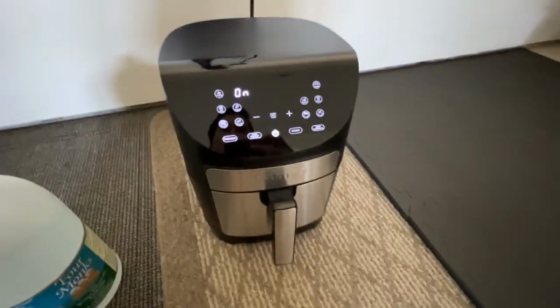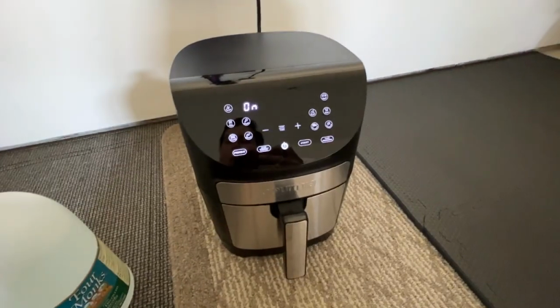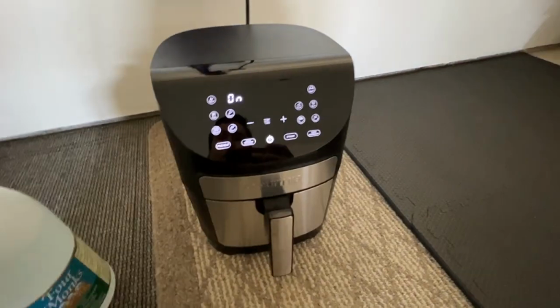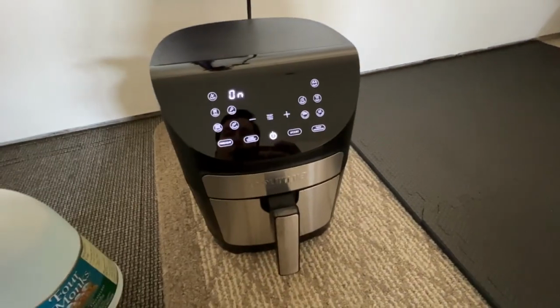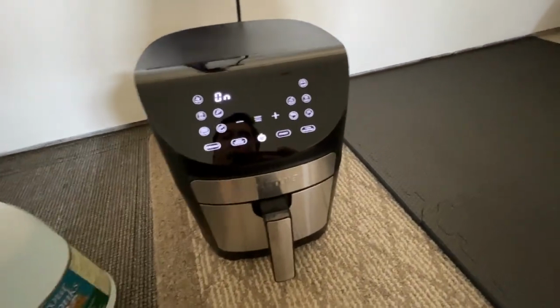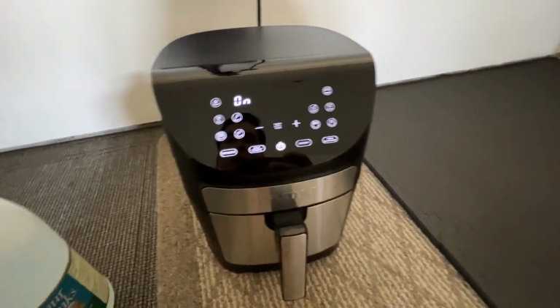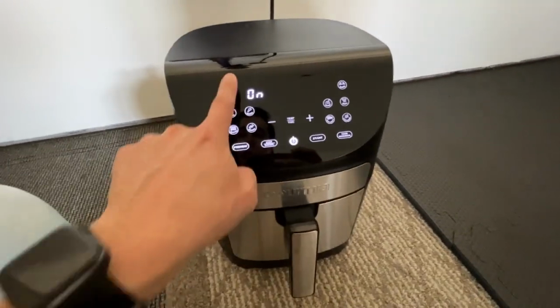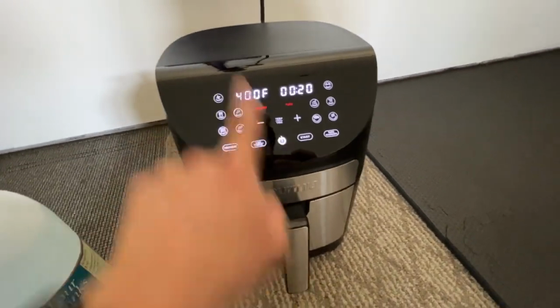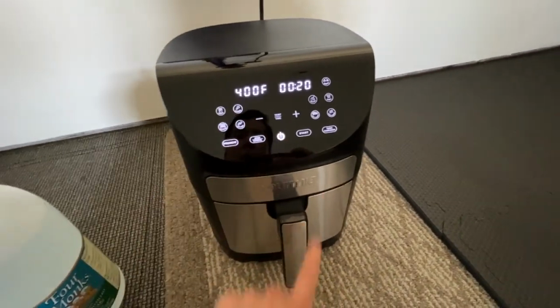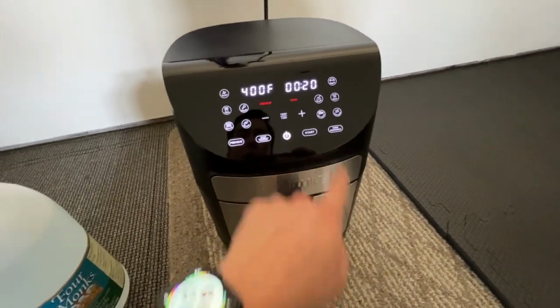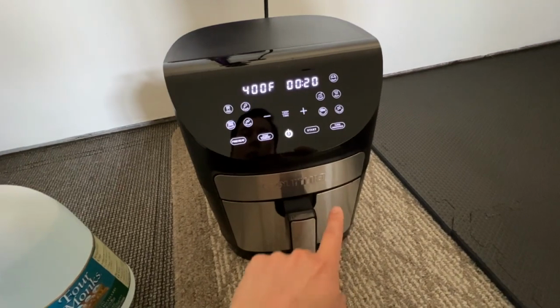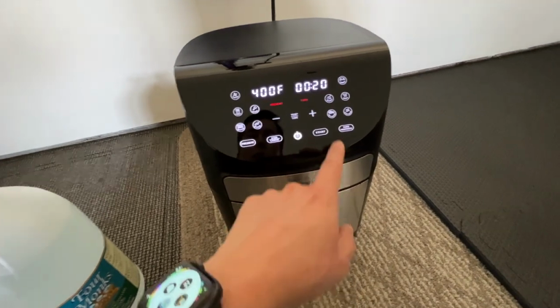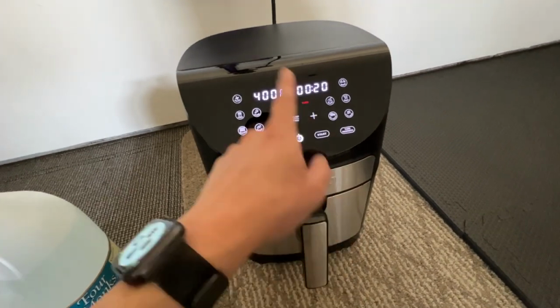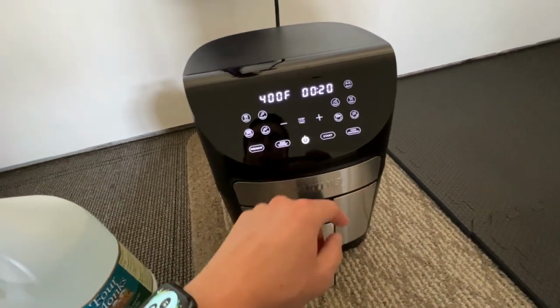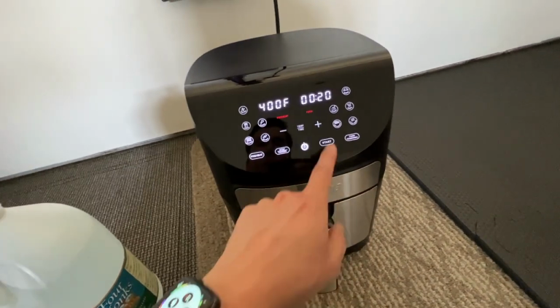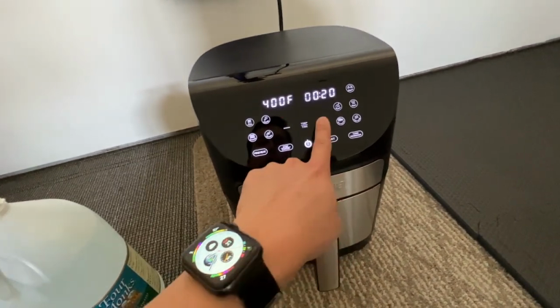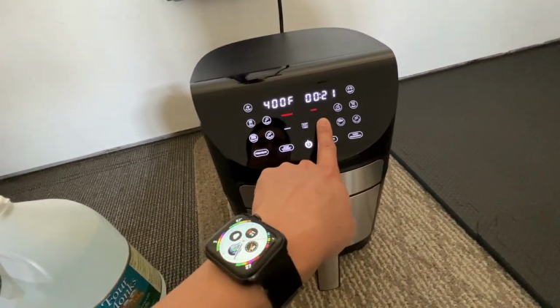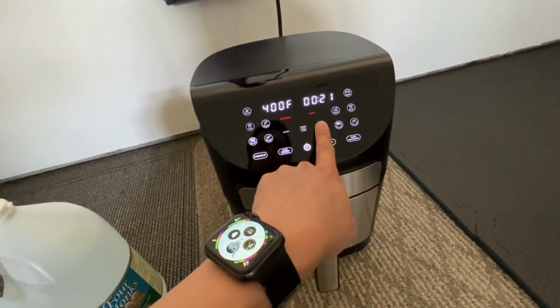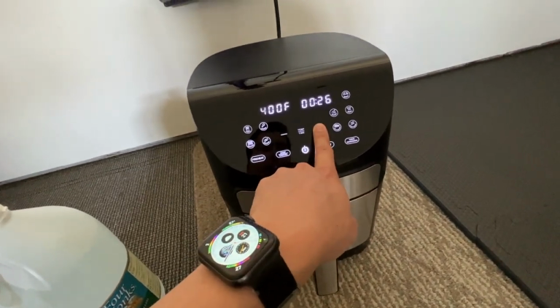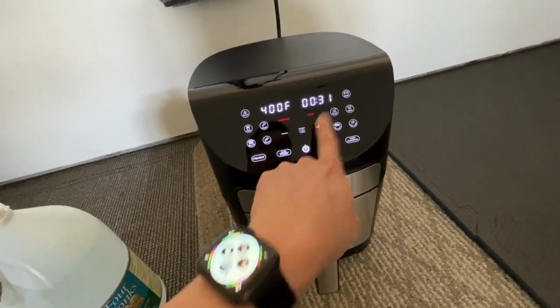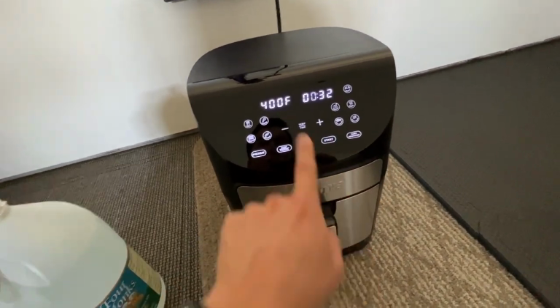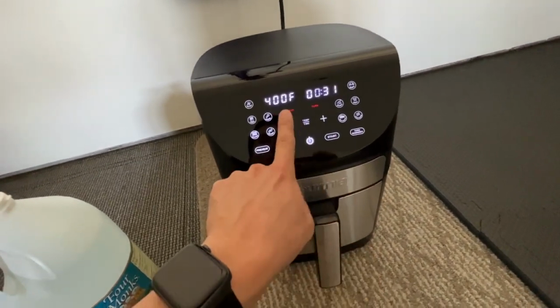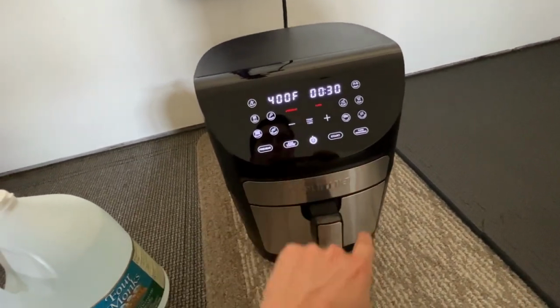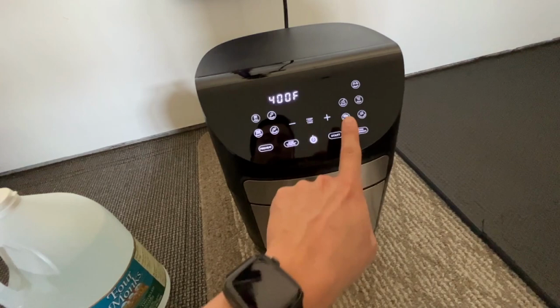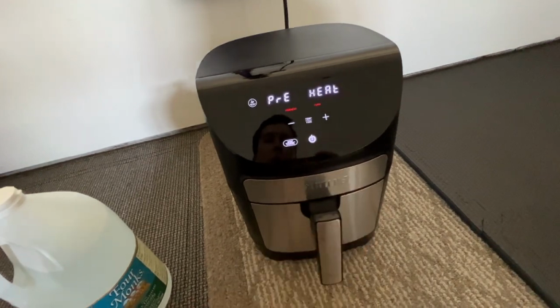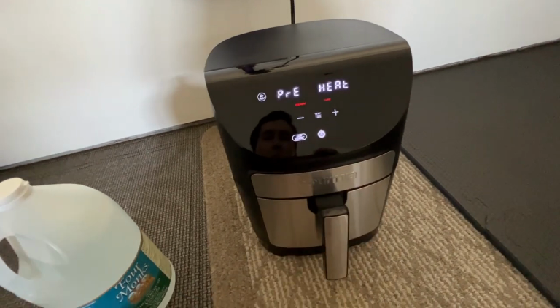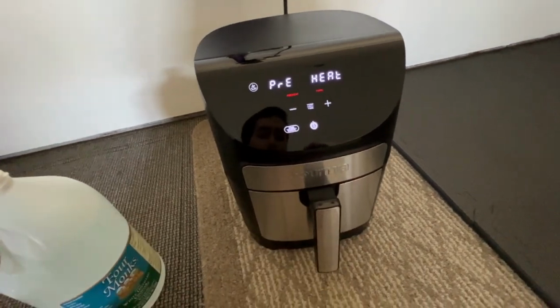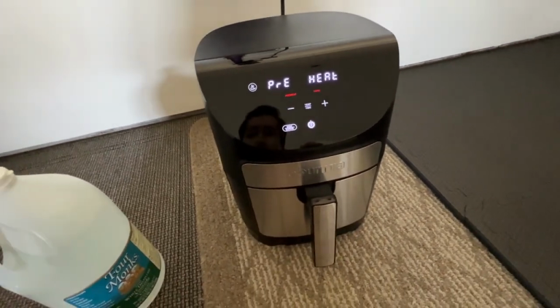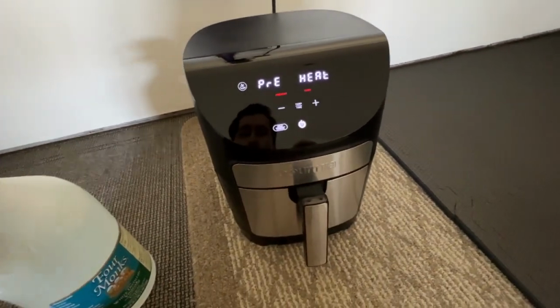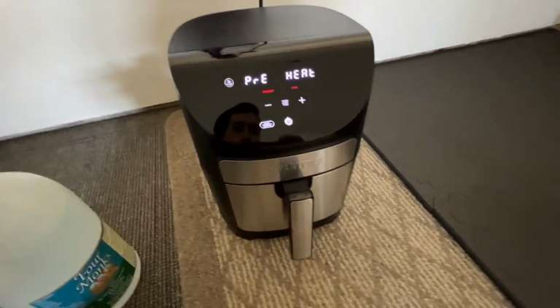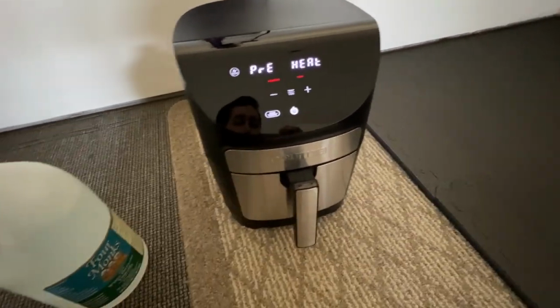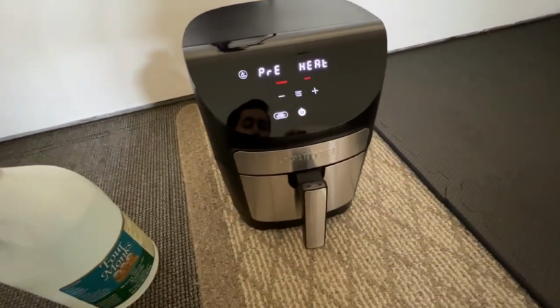I'm going to run it on high — air fry — let's do 30 minutes for now. All right, we'll start it, it'll heat it up, and that should fix the problem. We'll see how it works.